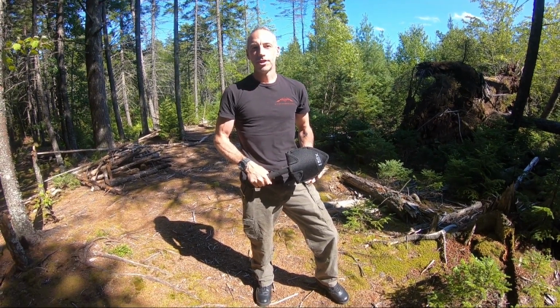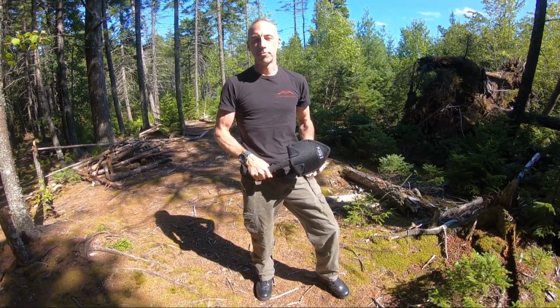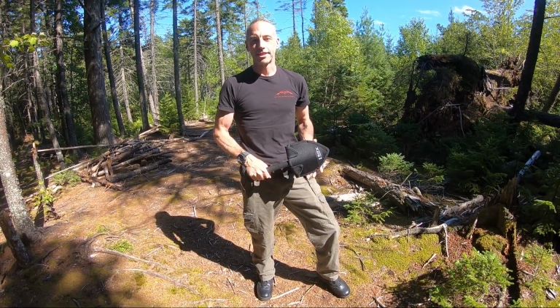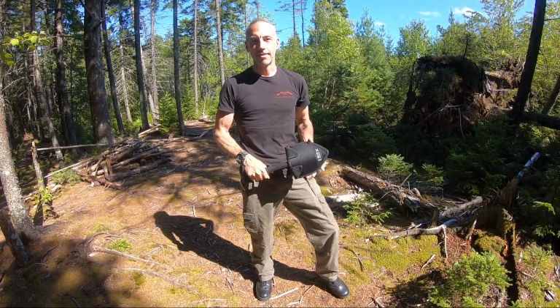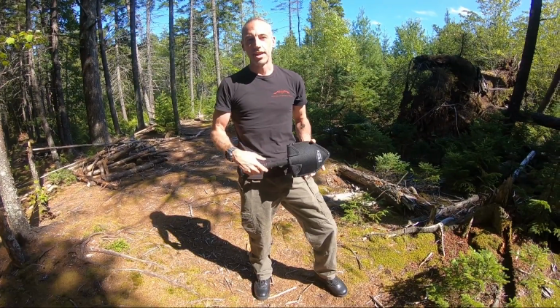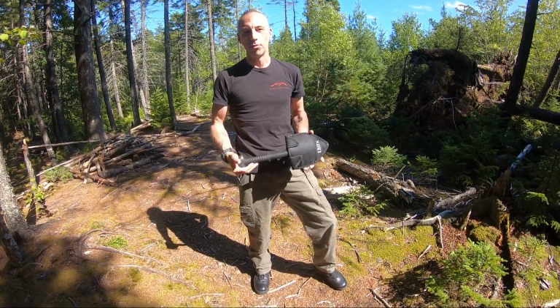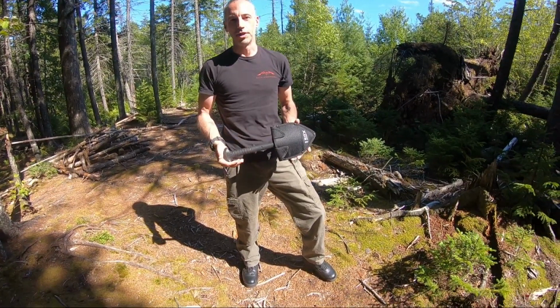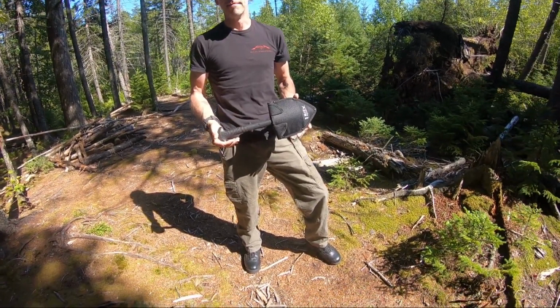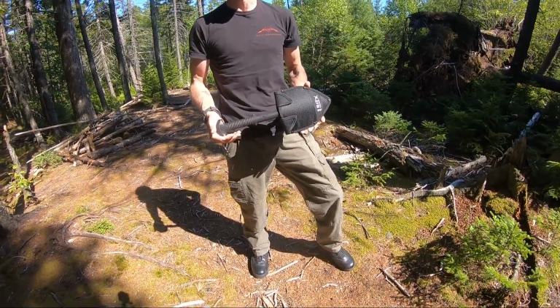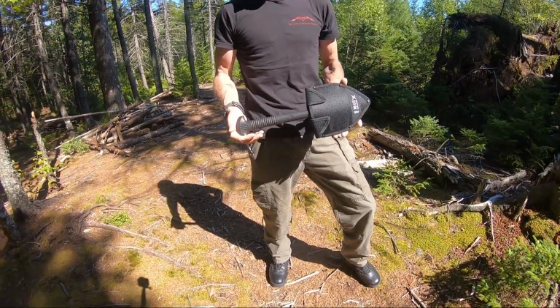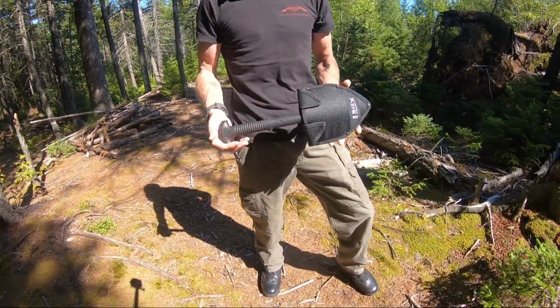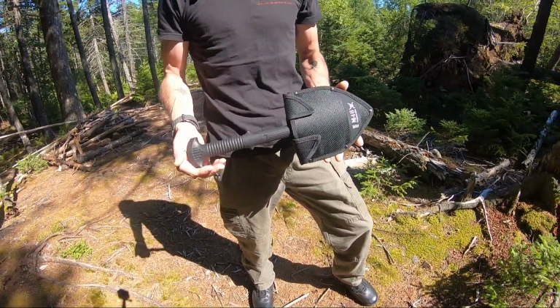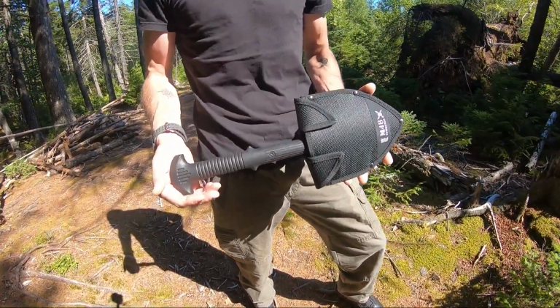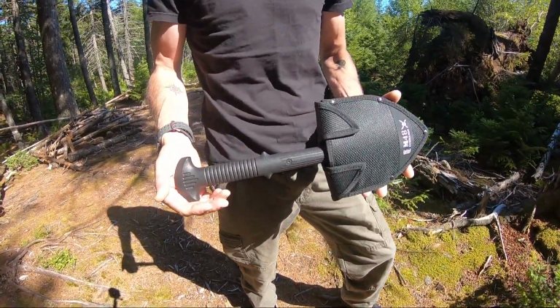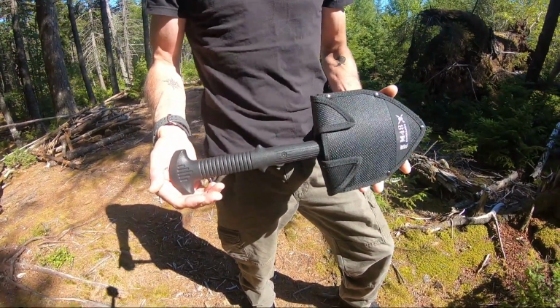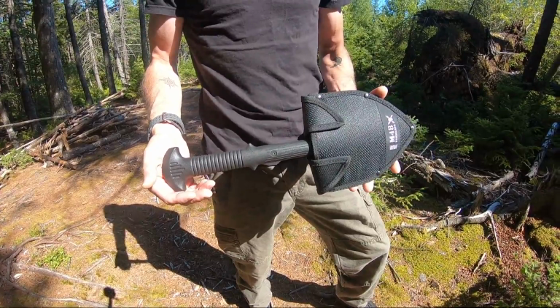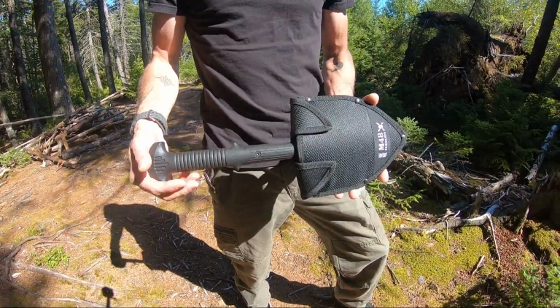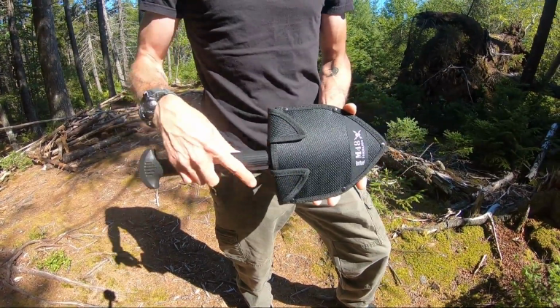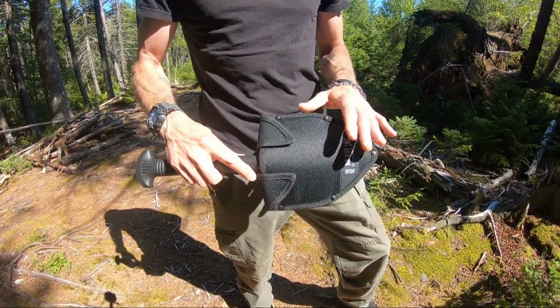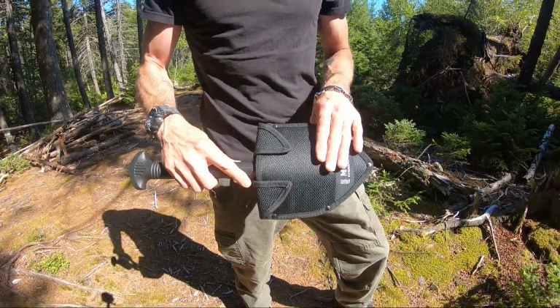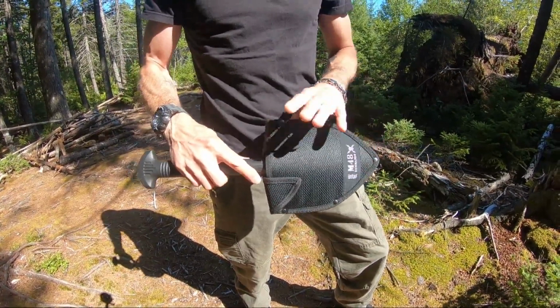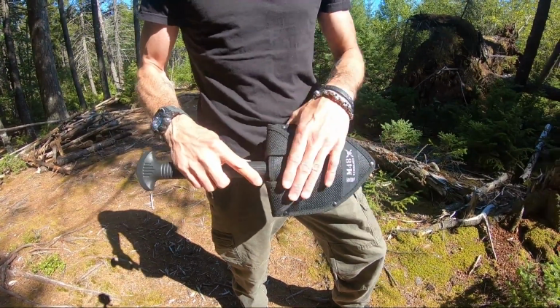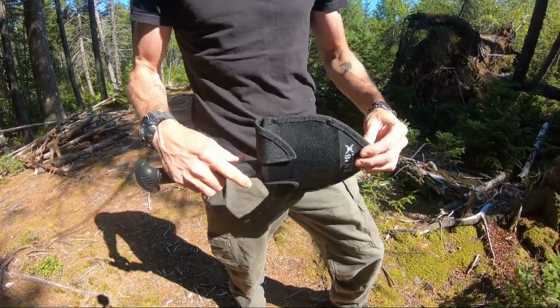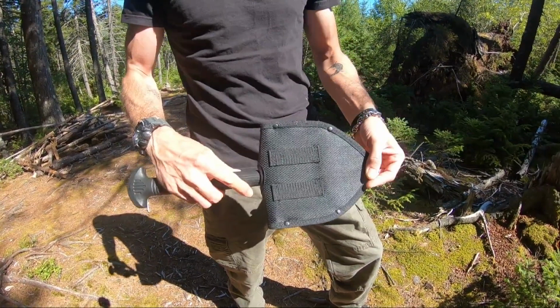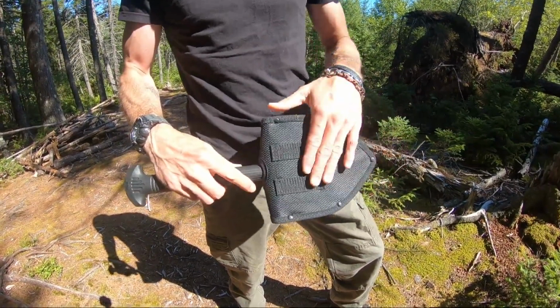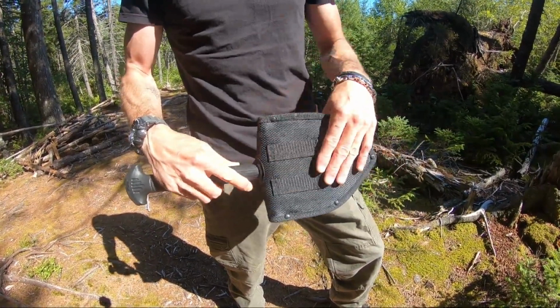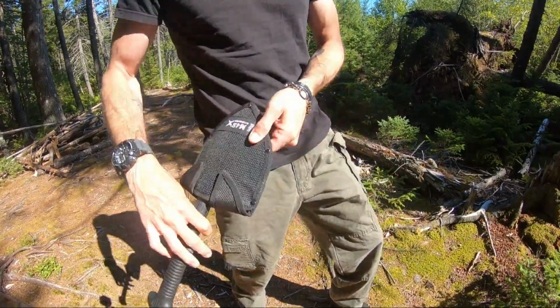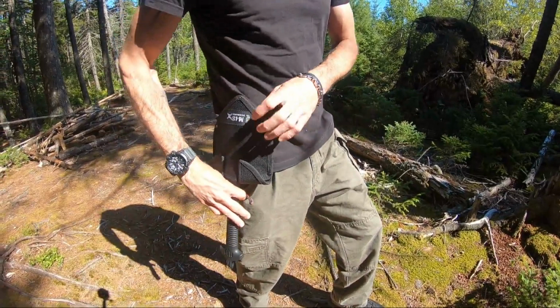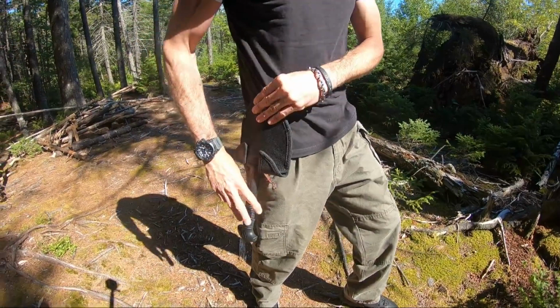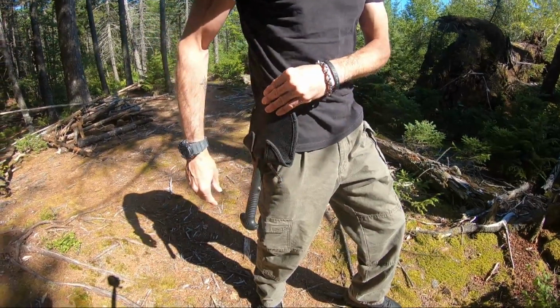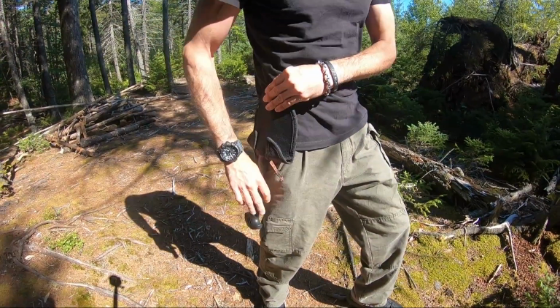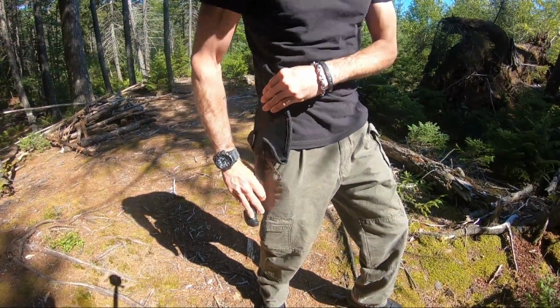Jason here from Atlantic Knives. Today we're out reviewing the M48 Commando combat shovel. These have a really nice case with dual velcro, and can also be worn on your side with the shovel pulled out from the bottom.